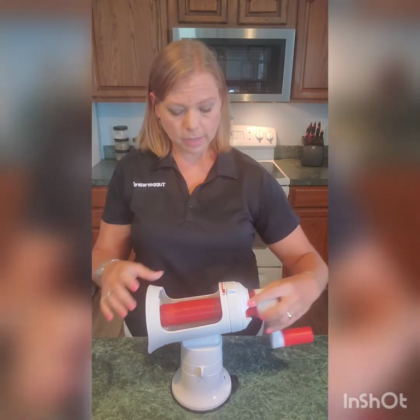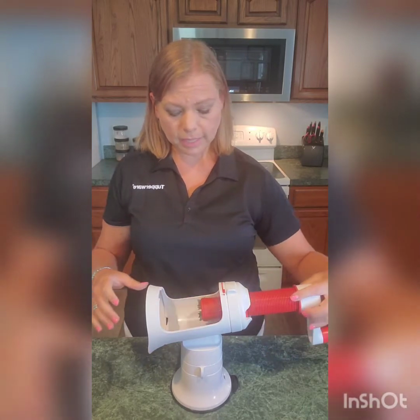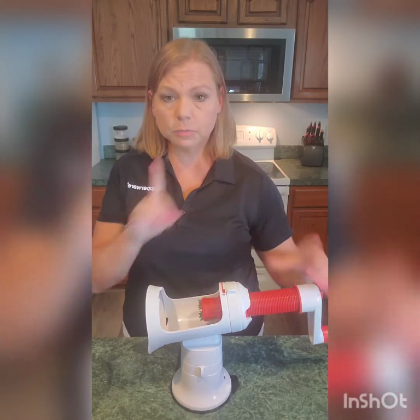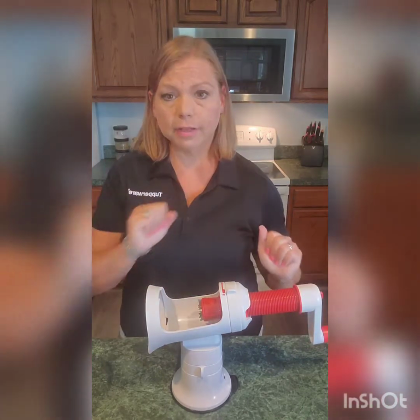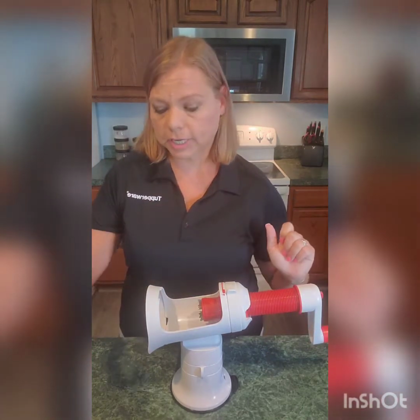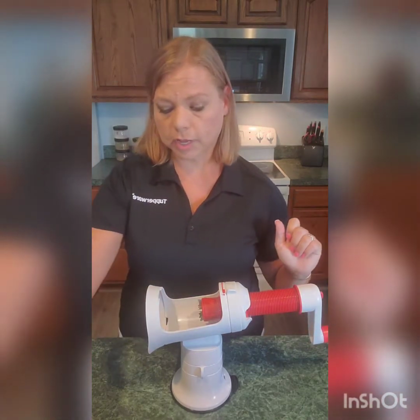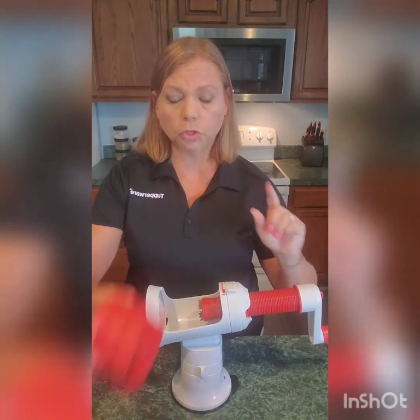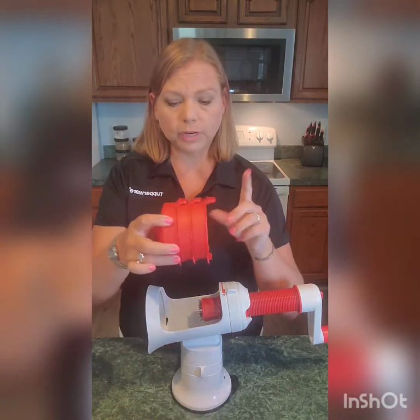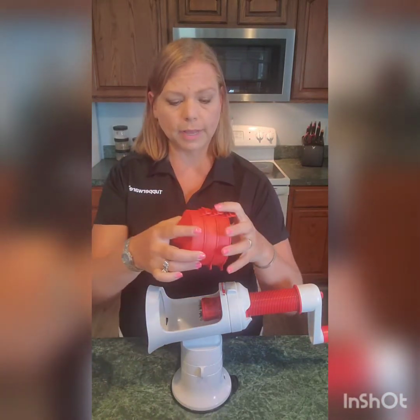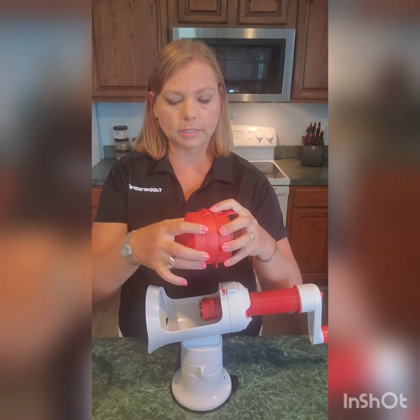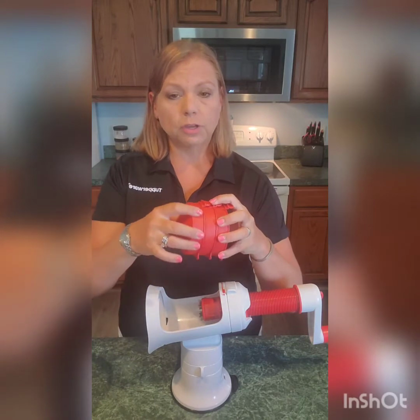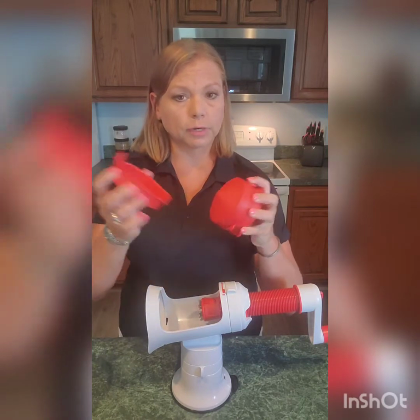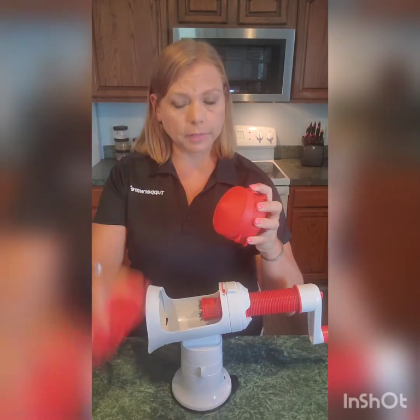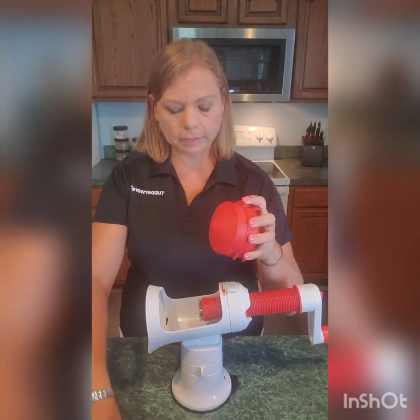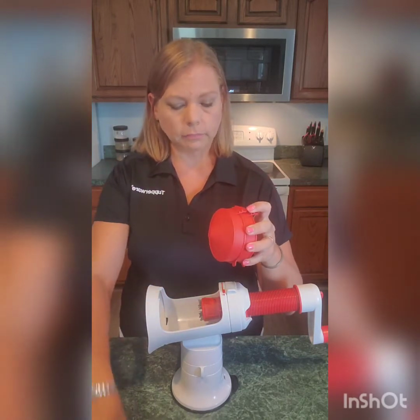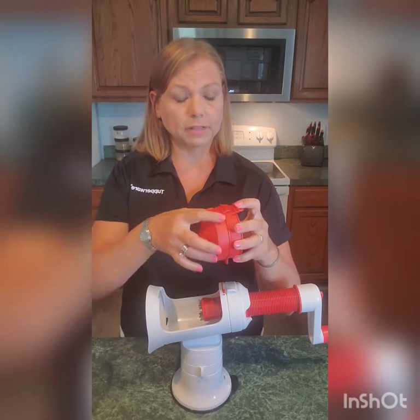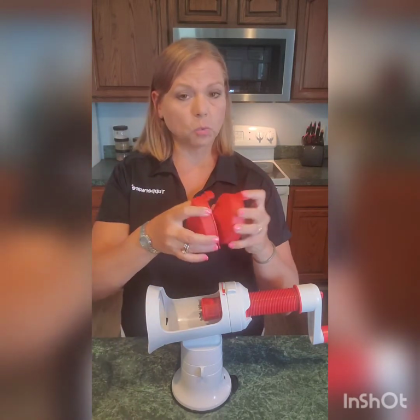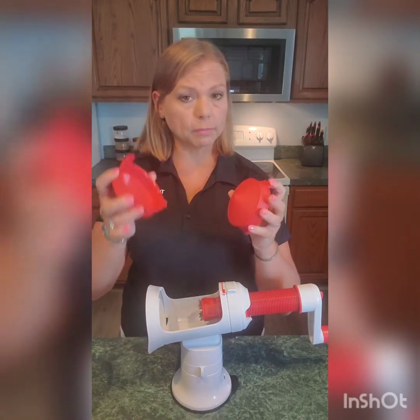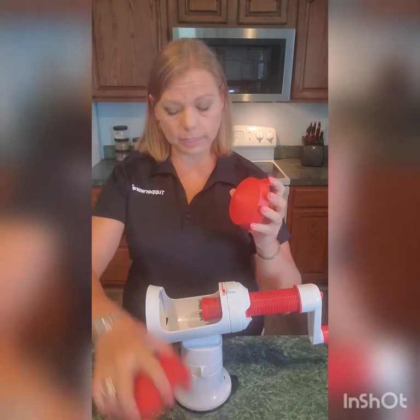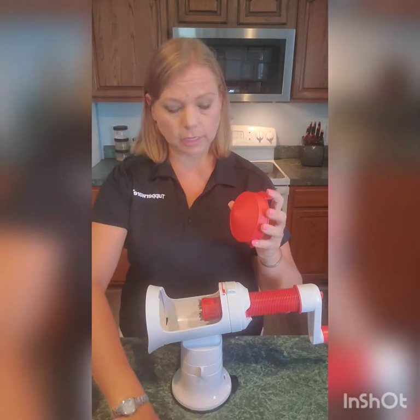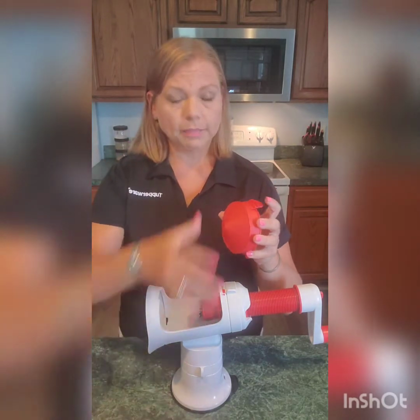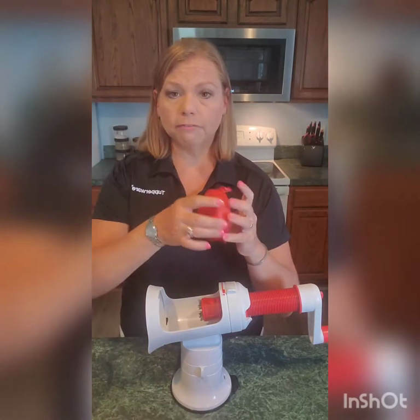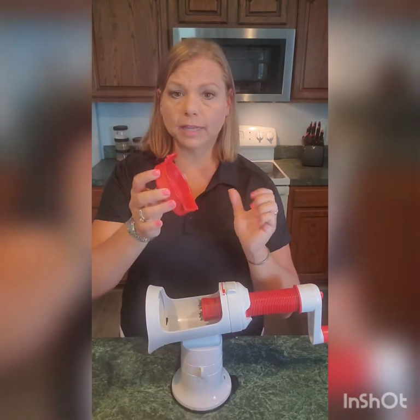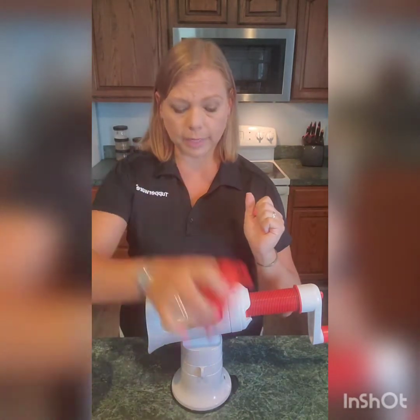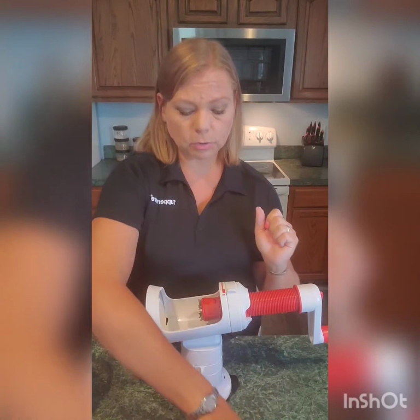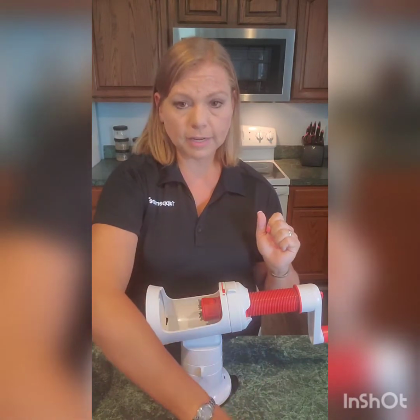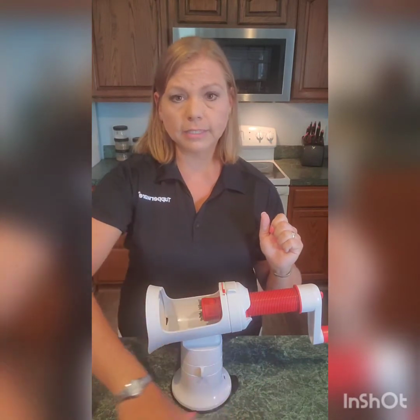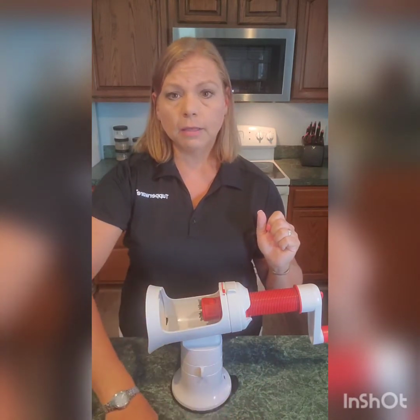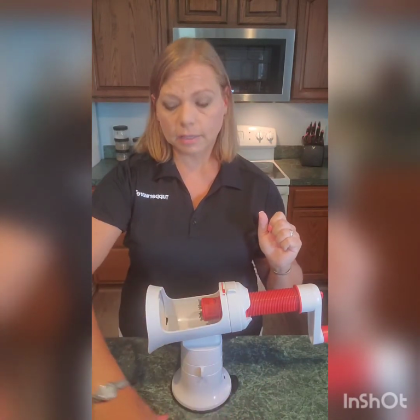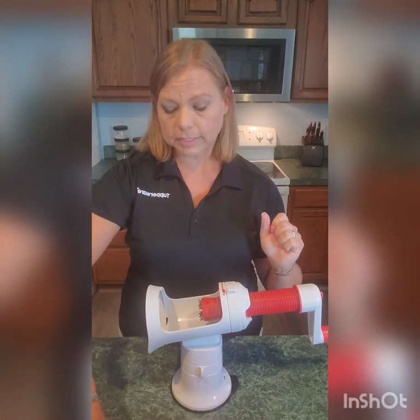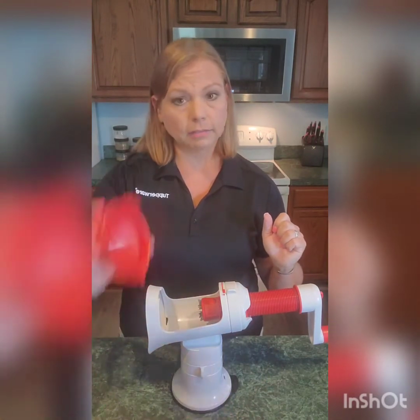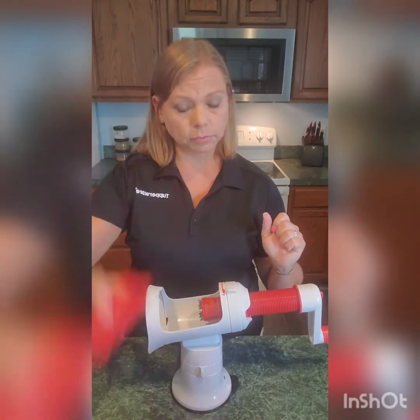The spiralizer attachment comes with three blades: you have a ribbon blade, you have a linguine blade, and then you have the spaghetti blade — so a thin cut, medium cut, and then the ribbon.